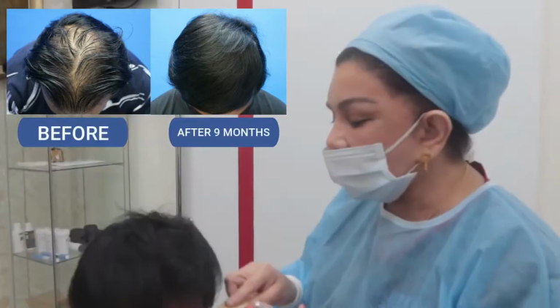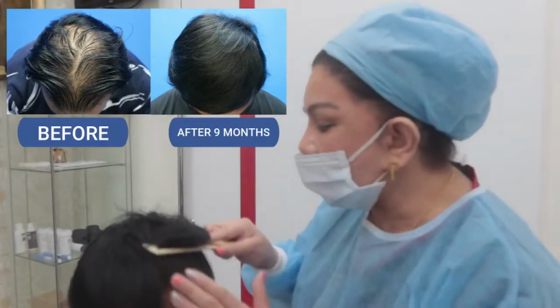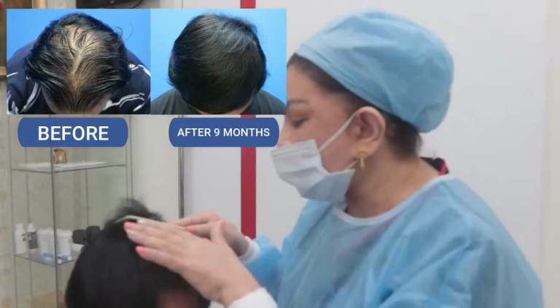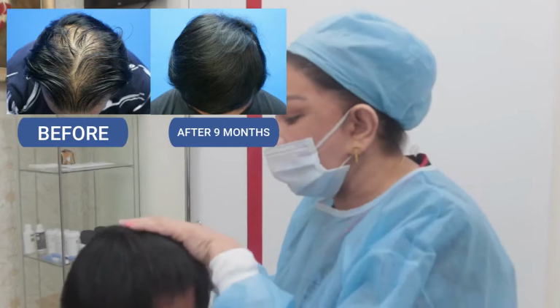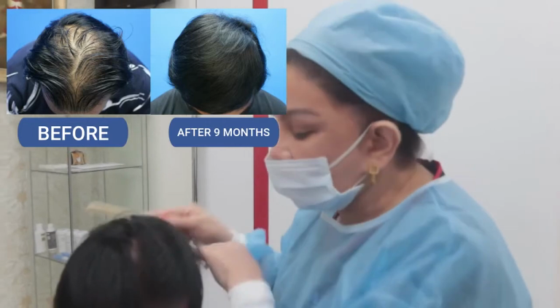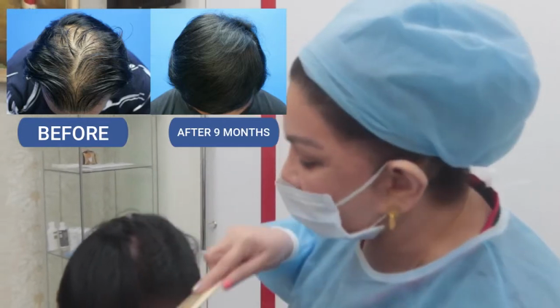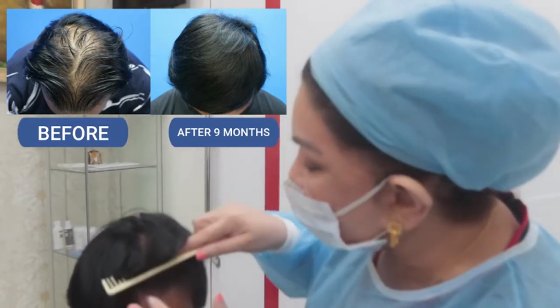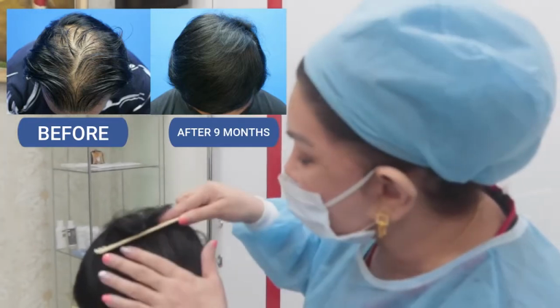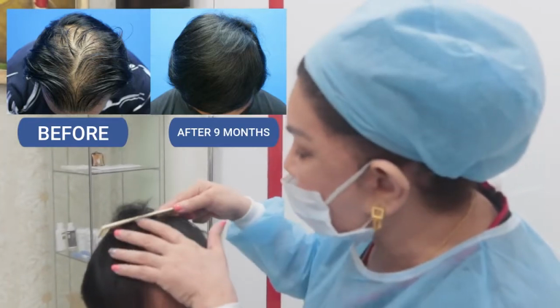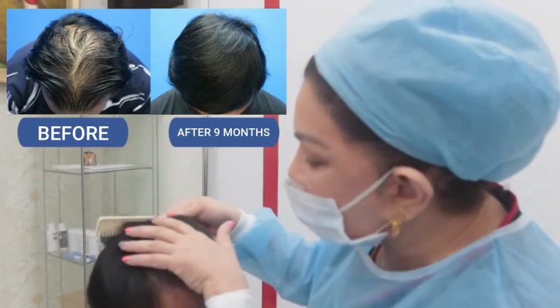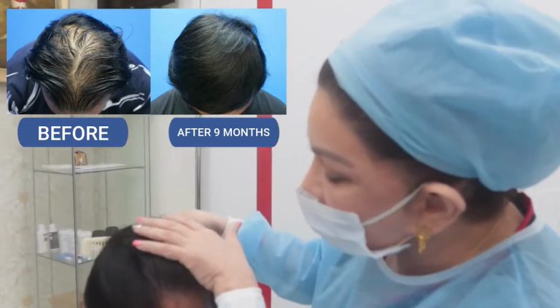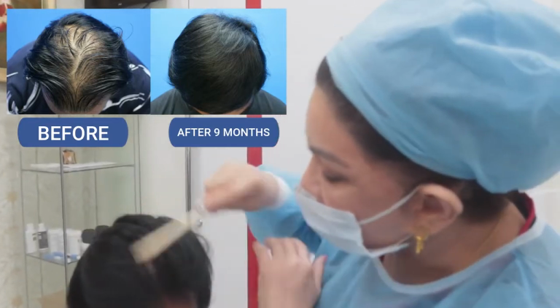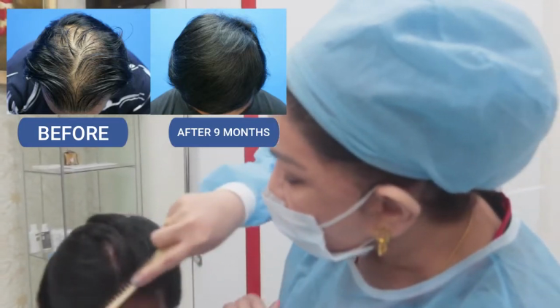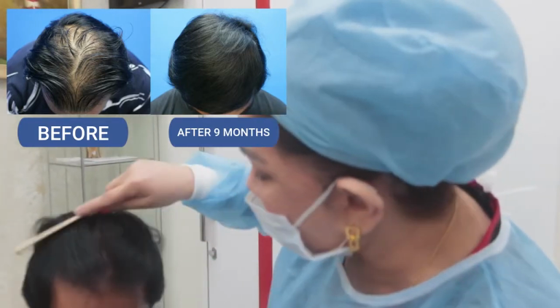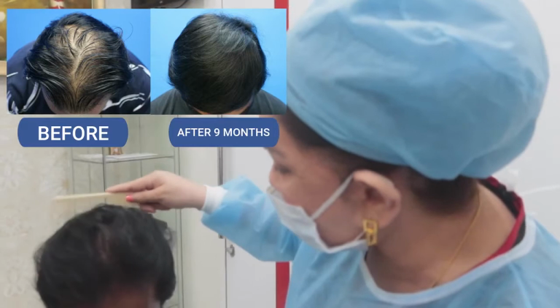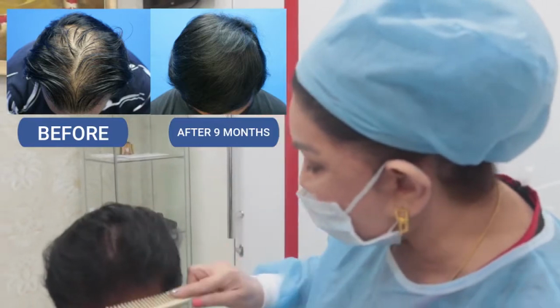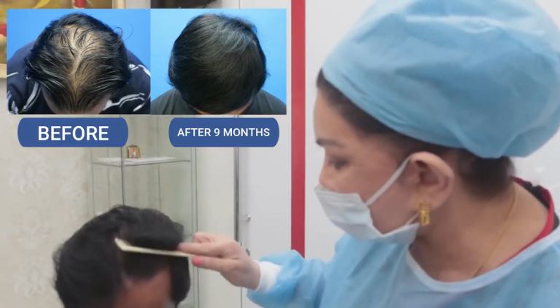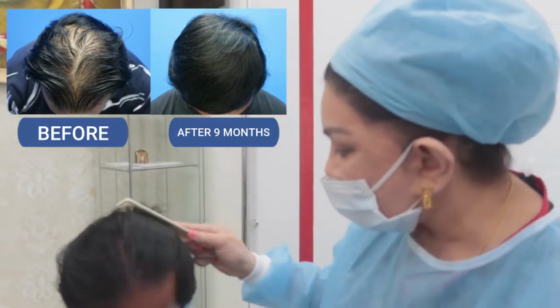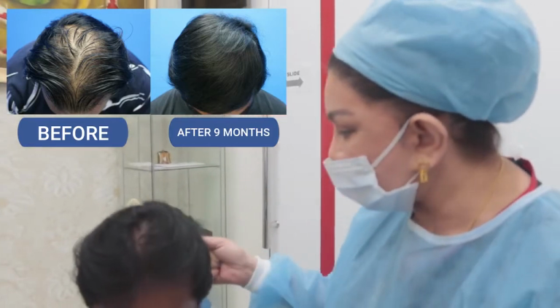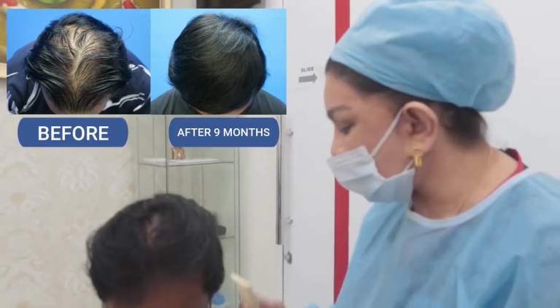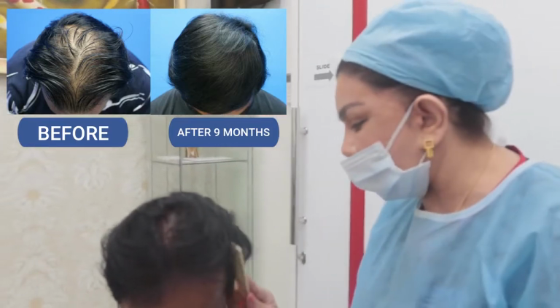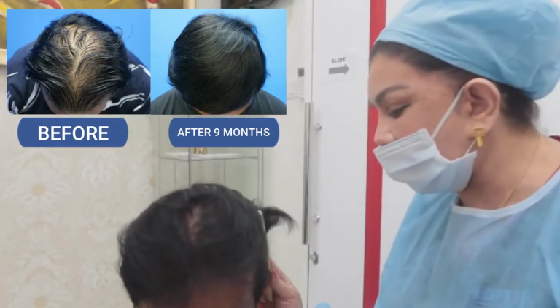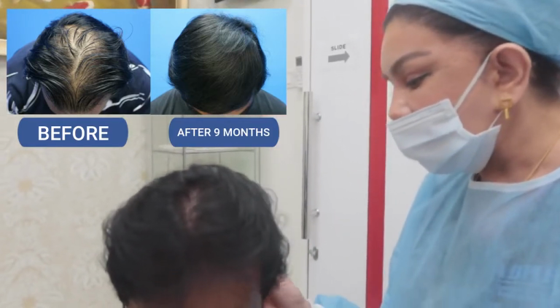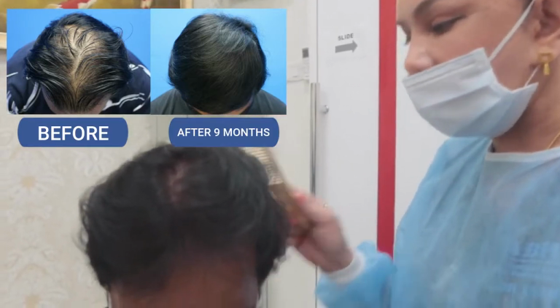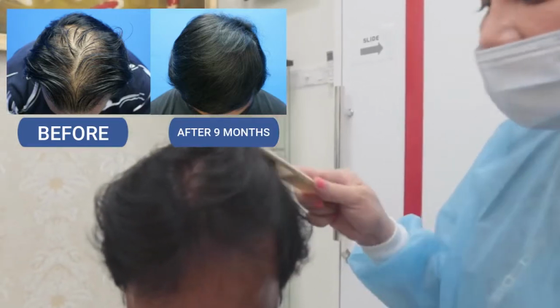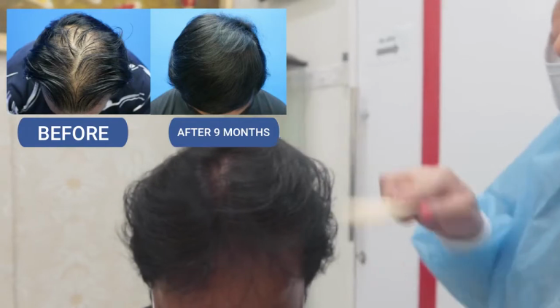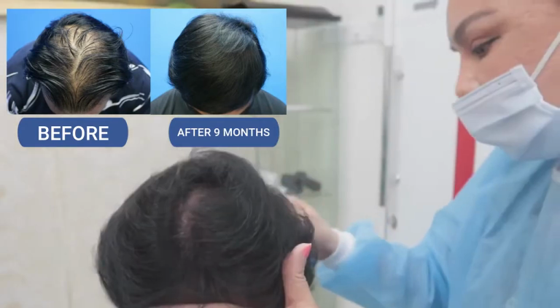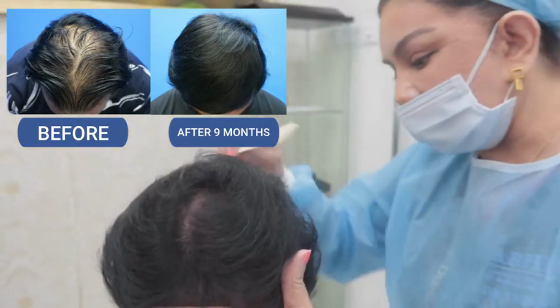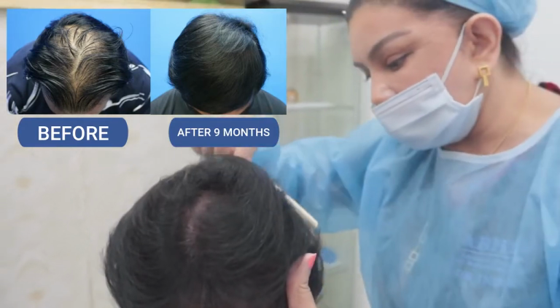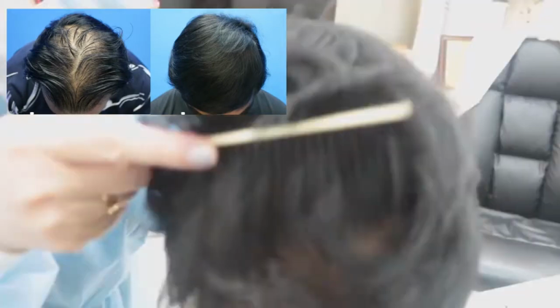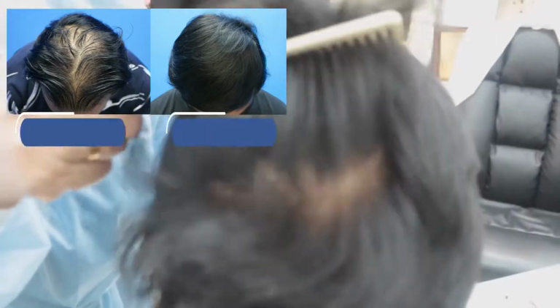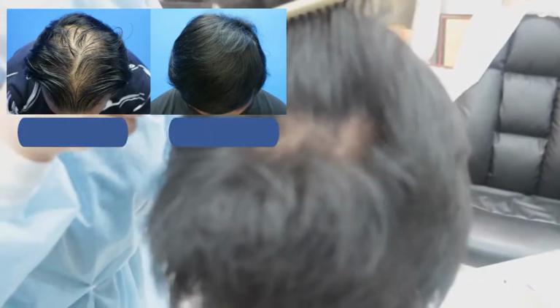Let me comb over and show the results of FUE 3000 grafts done 9 months ago. The angle, direction, and distribution of the hair is very natural, and the donor area has healed very well.